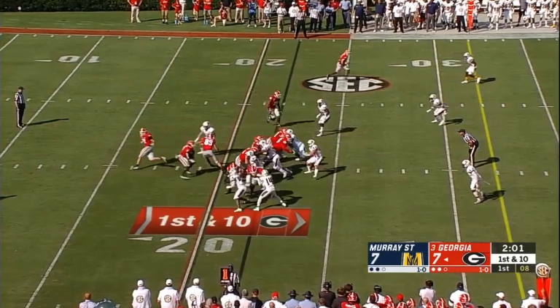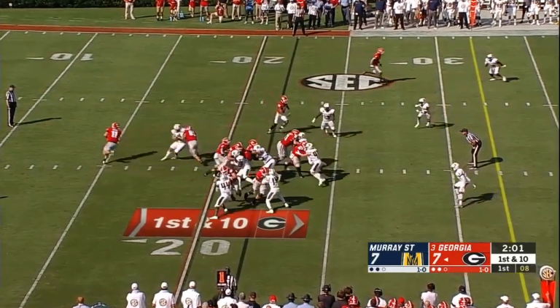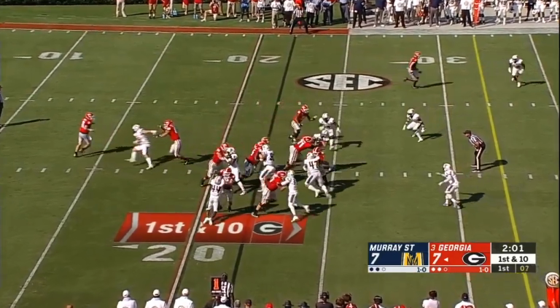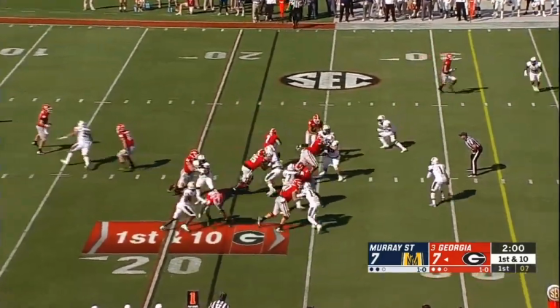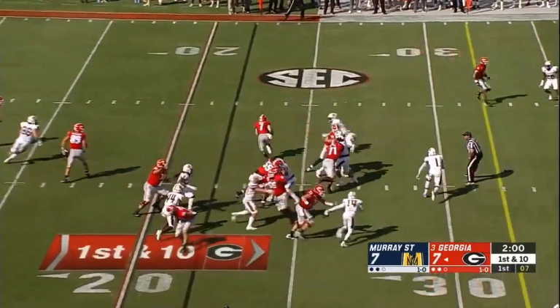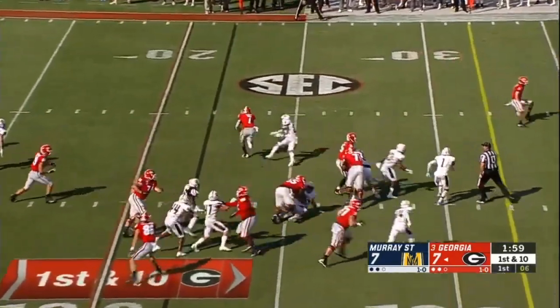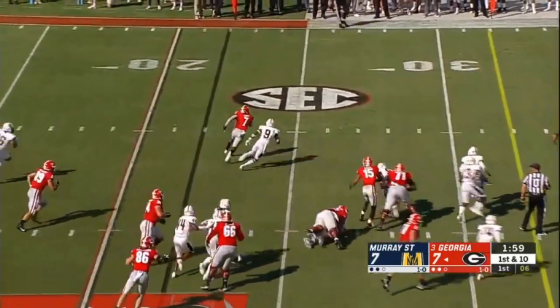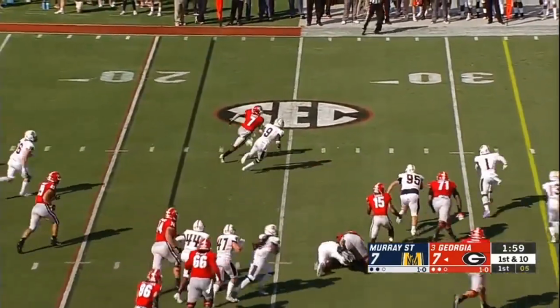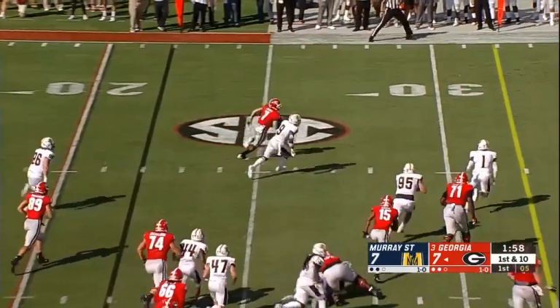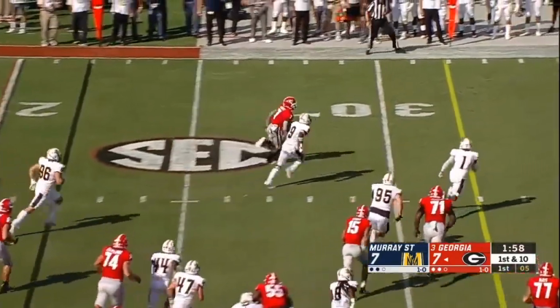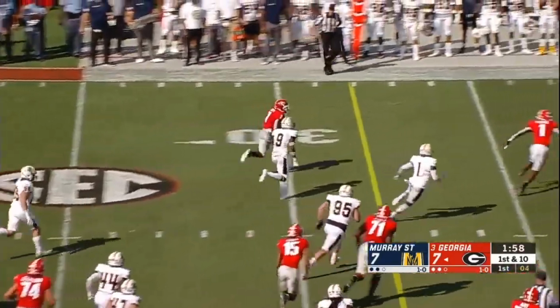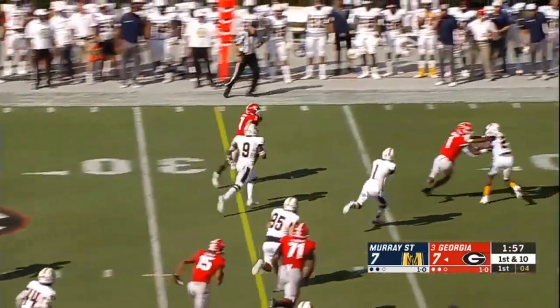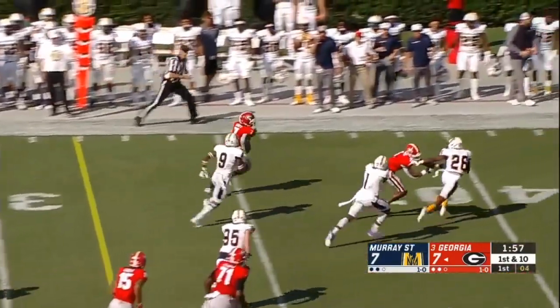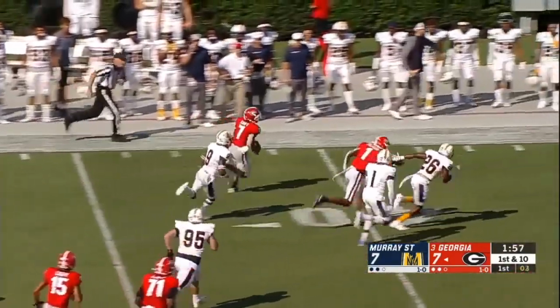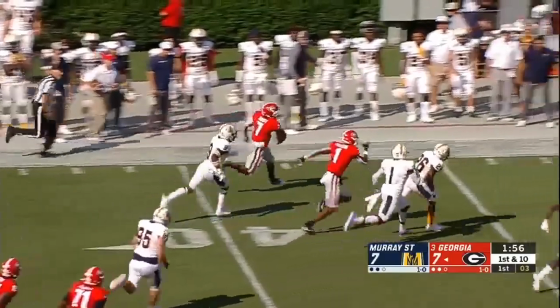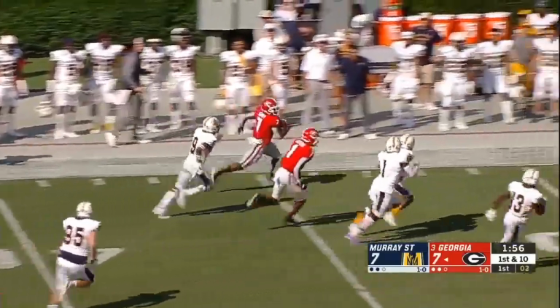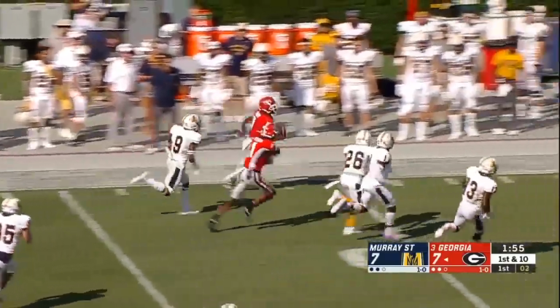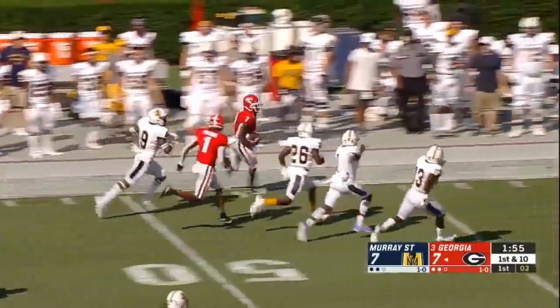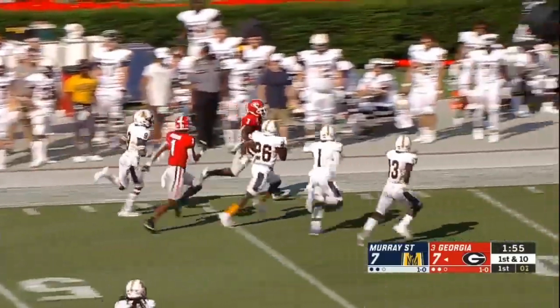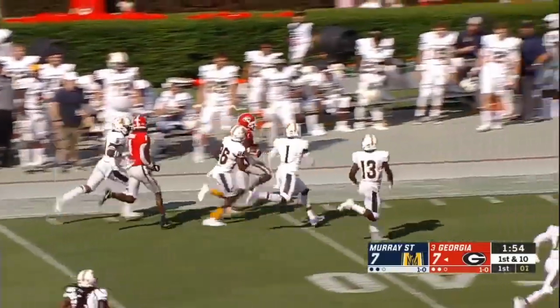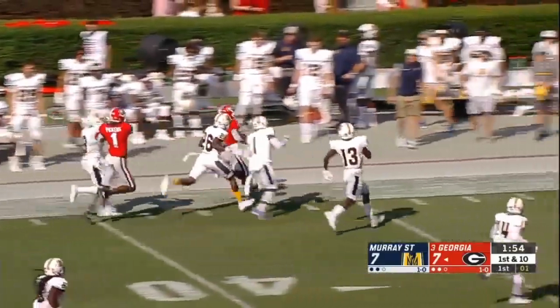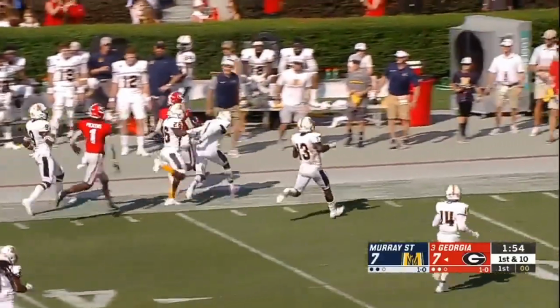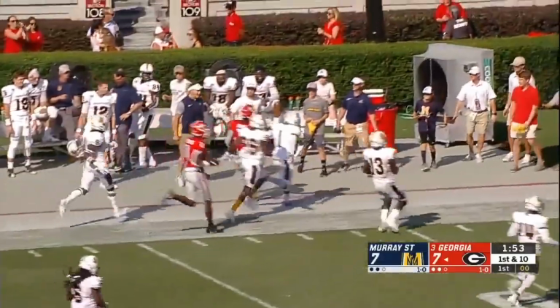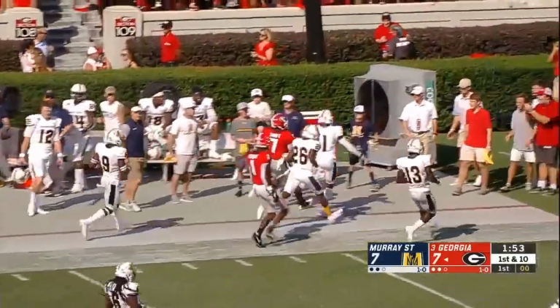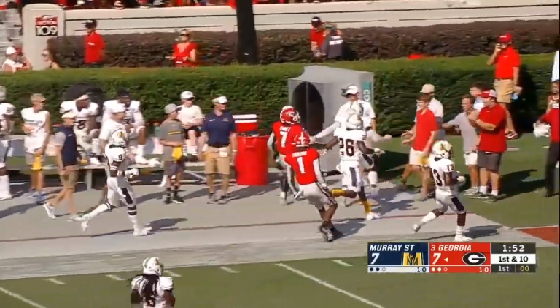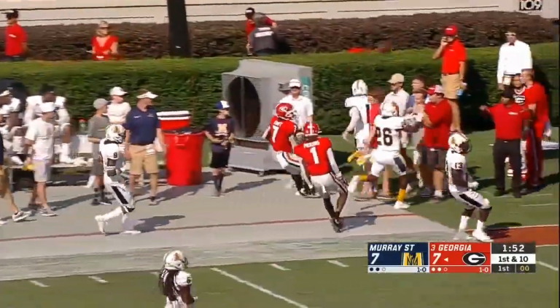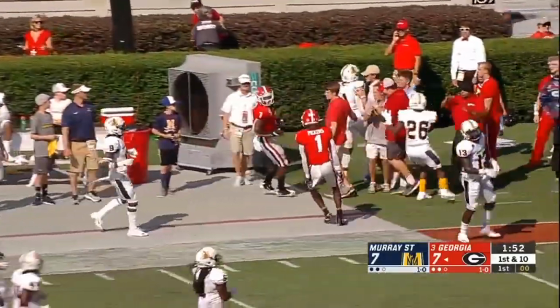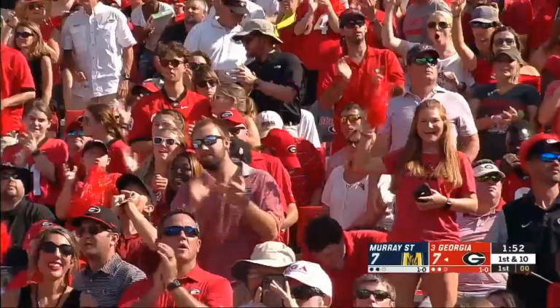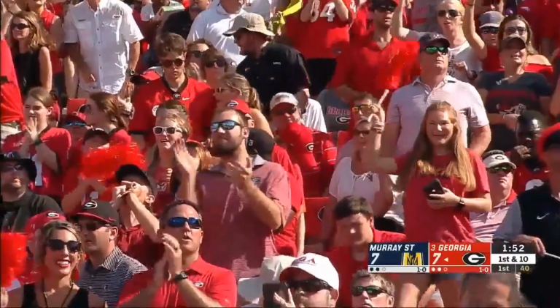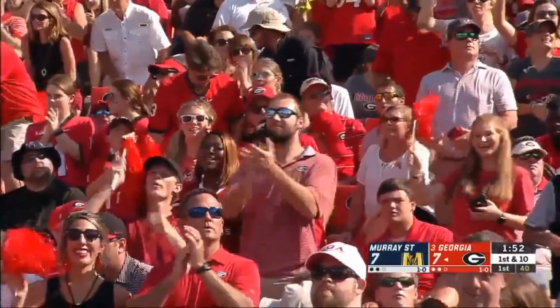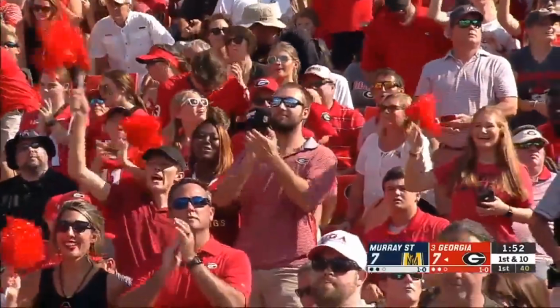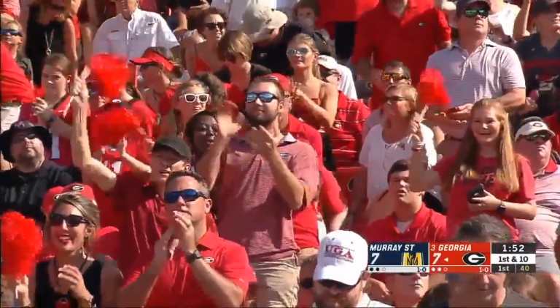Swift, who rushed for 149 yards against Vanderbilt, with a nice bounce to the outside. And there is indeed that big play, run out around the 35-yard line of Murray State.